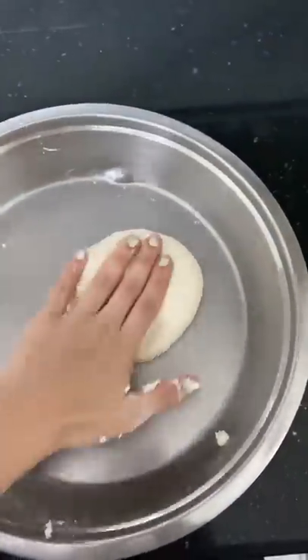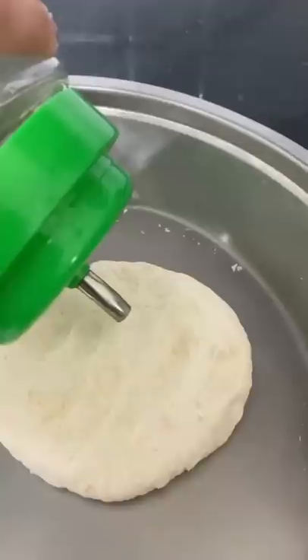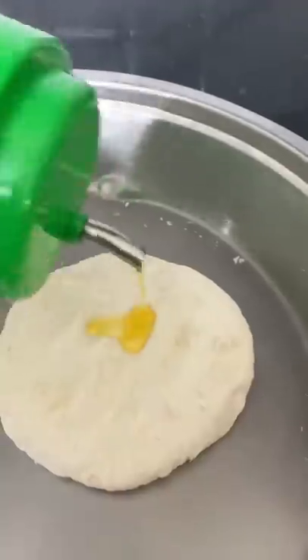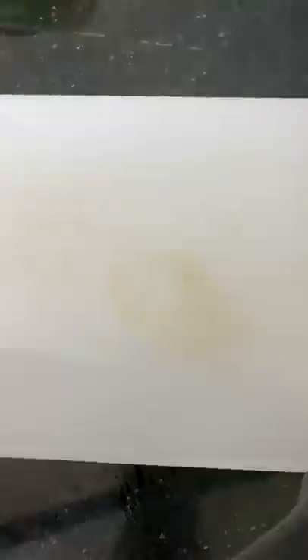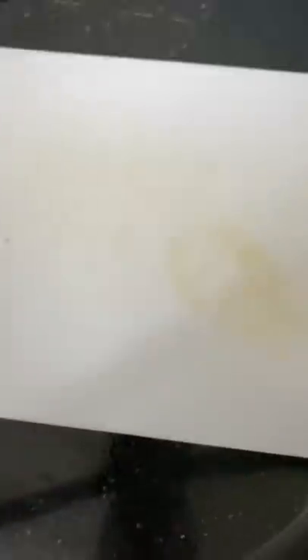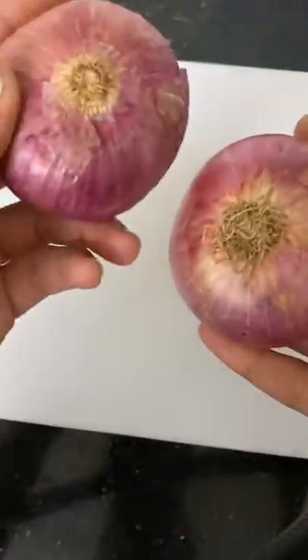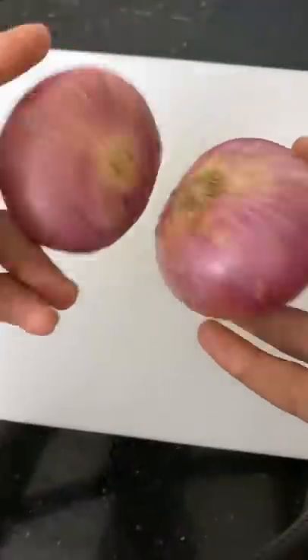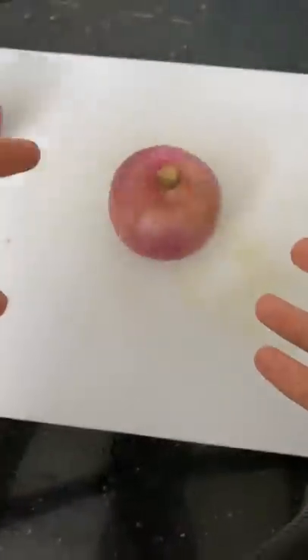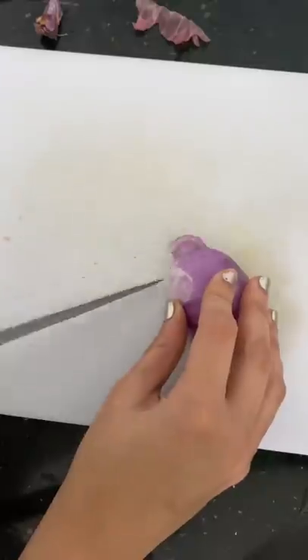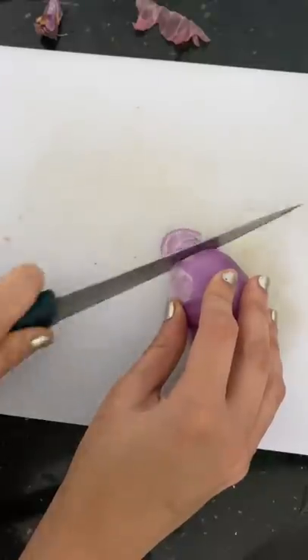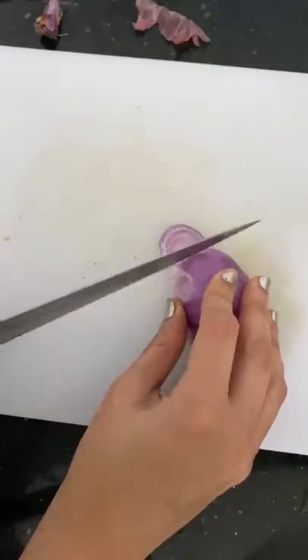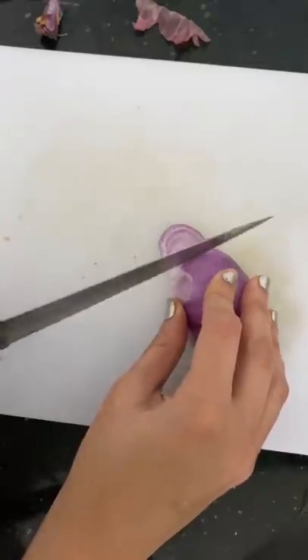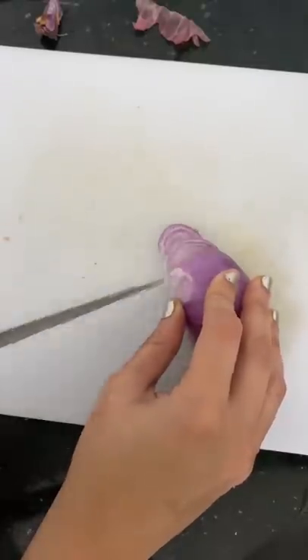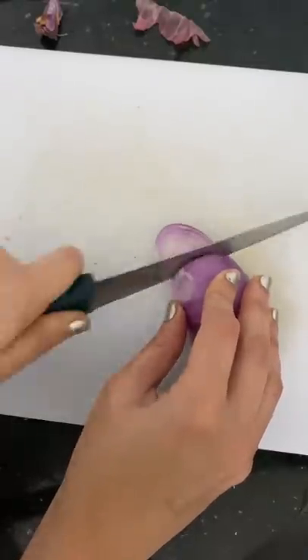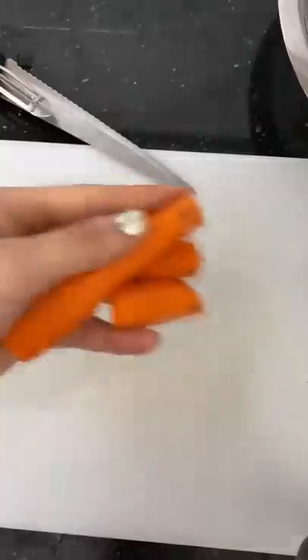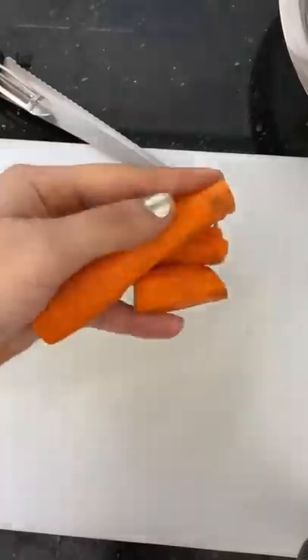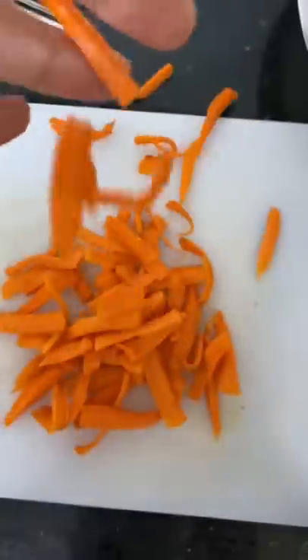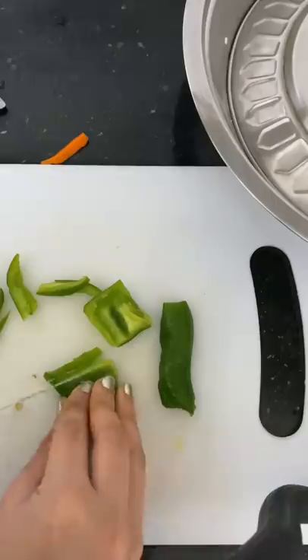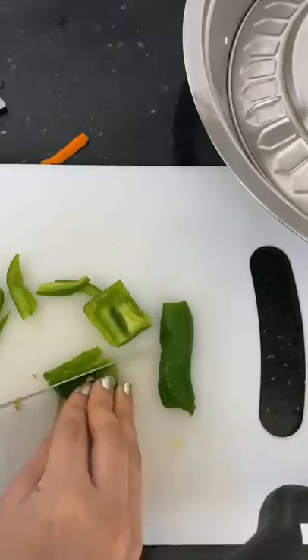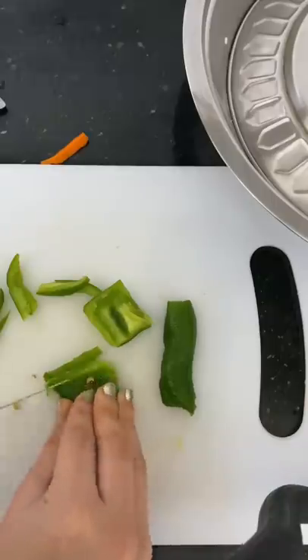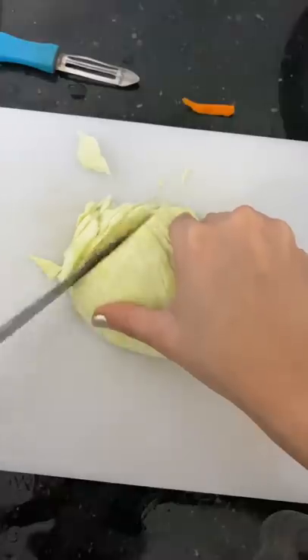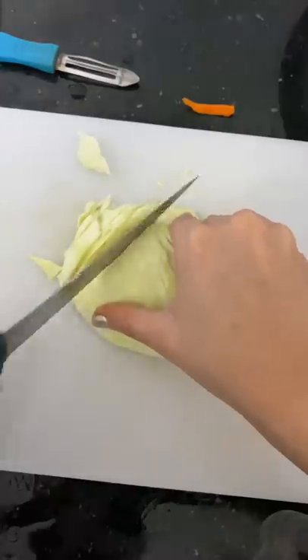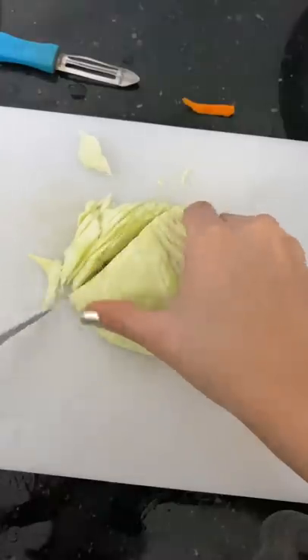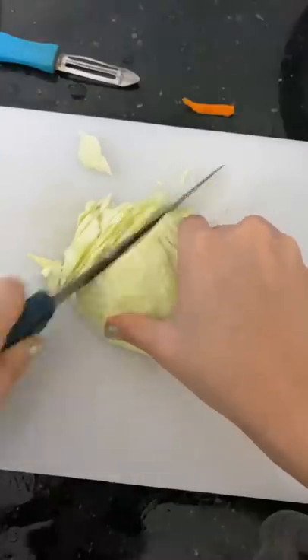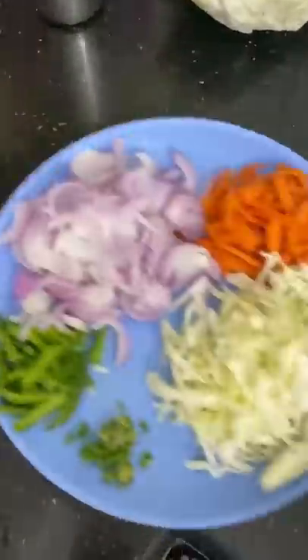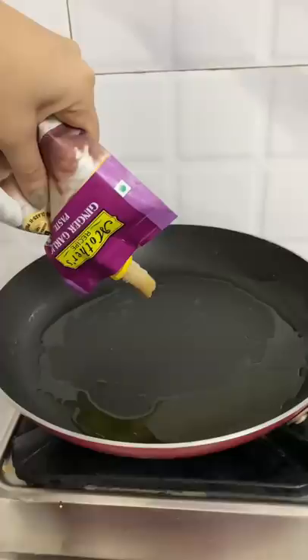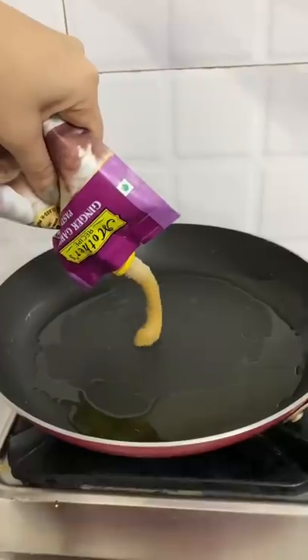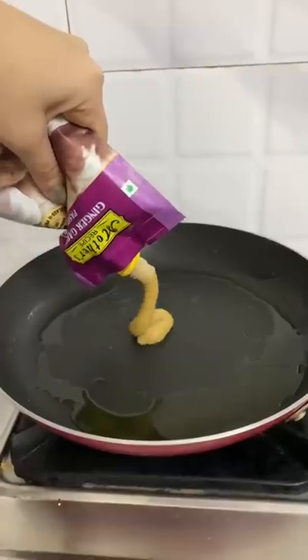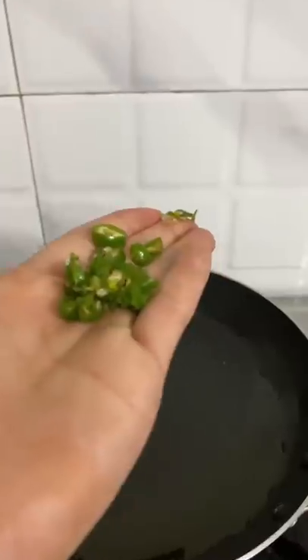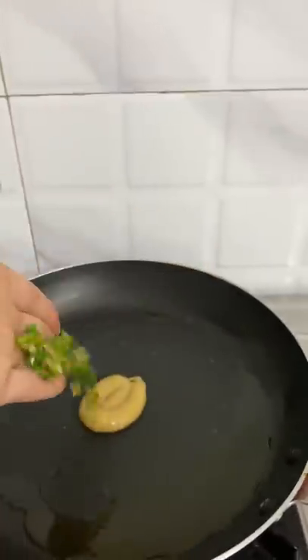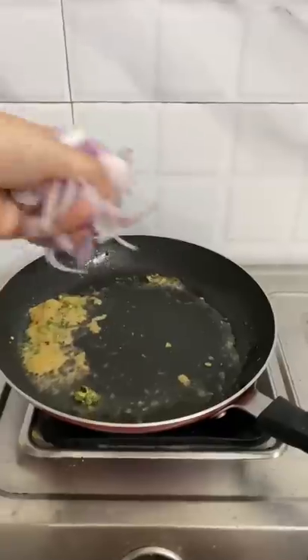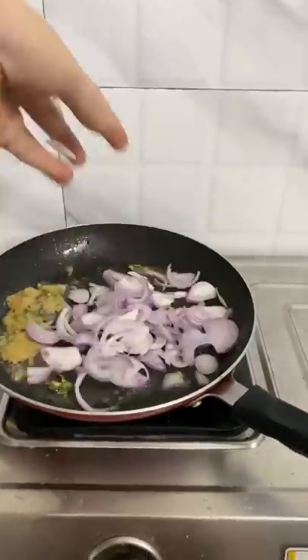I put a little oil in it and then I sliced all the vegetables — onions, carrots, capsicum, and cabbage. After that, I sautéed everything with ginger garlic paste and green chili.